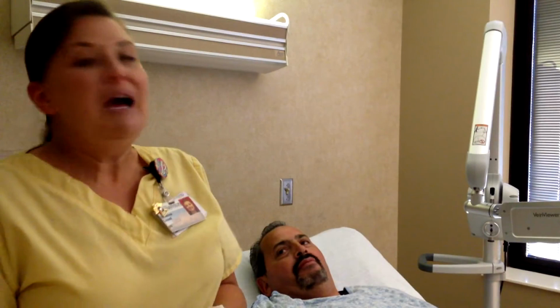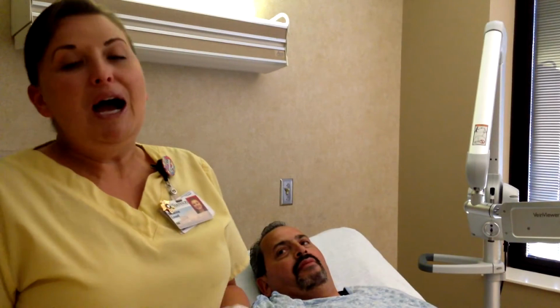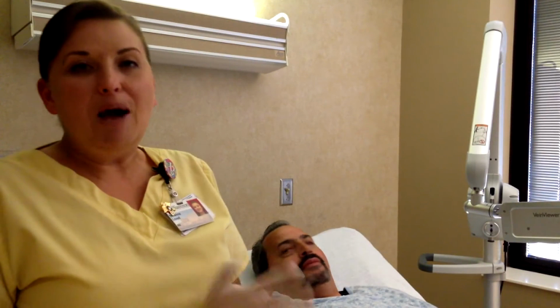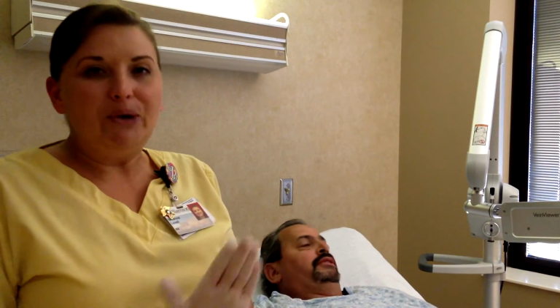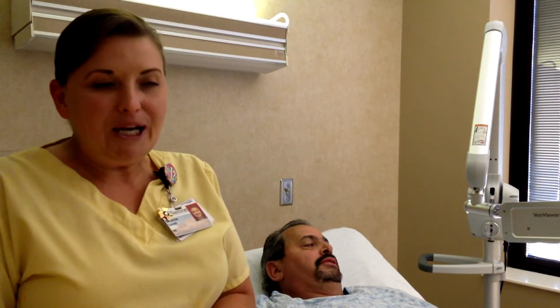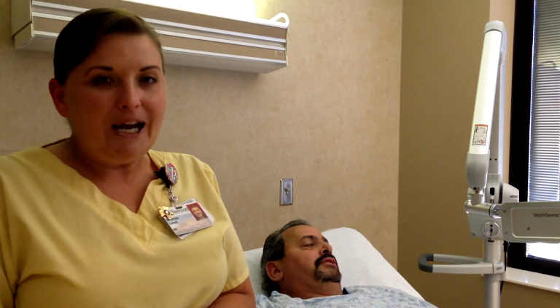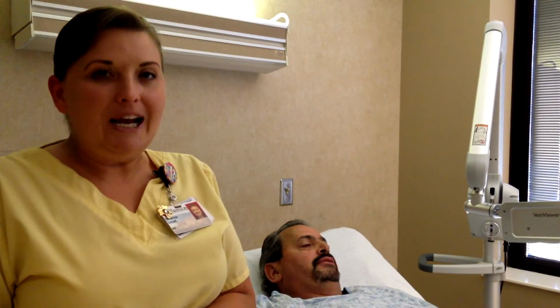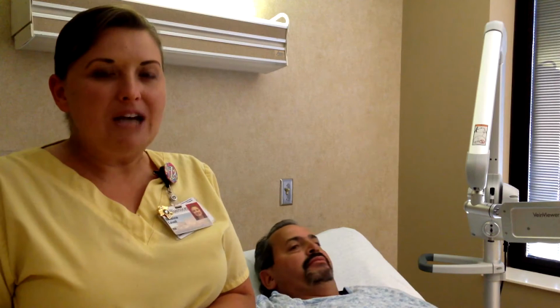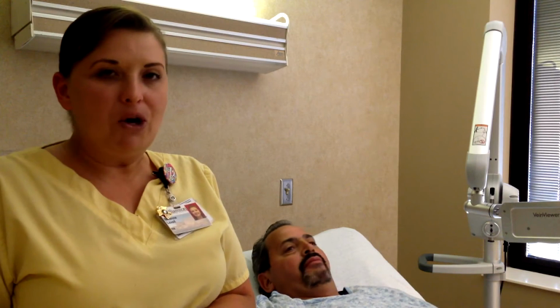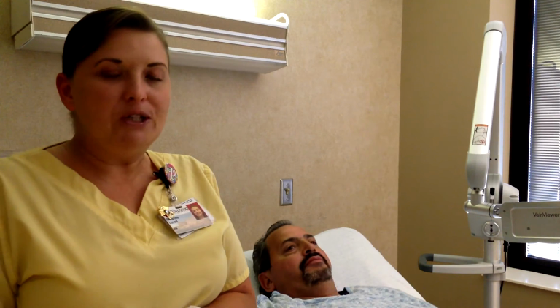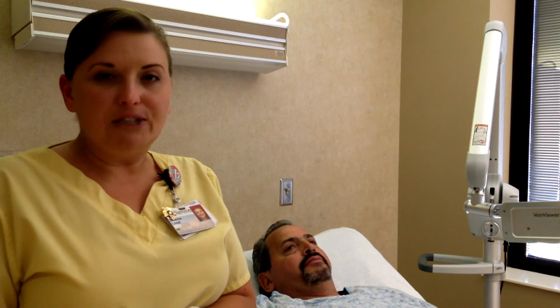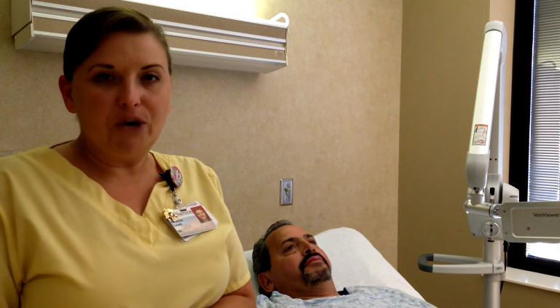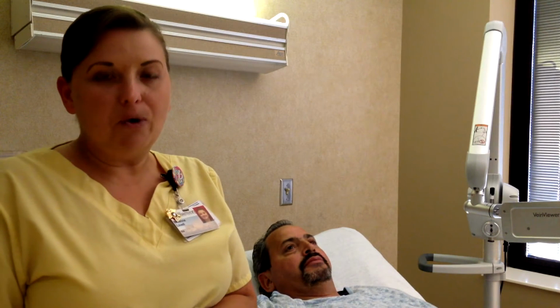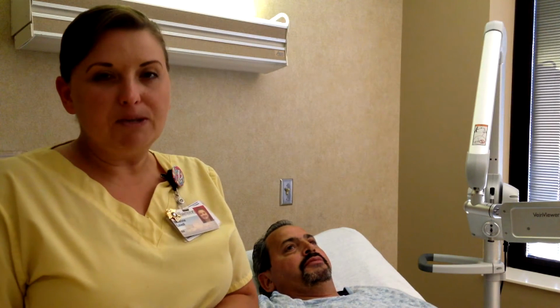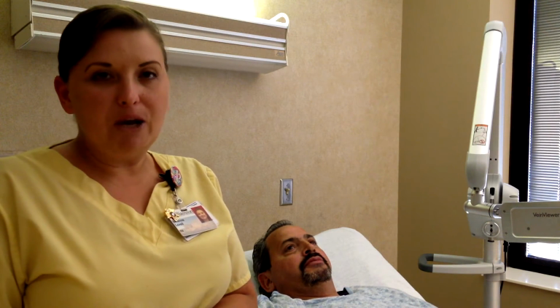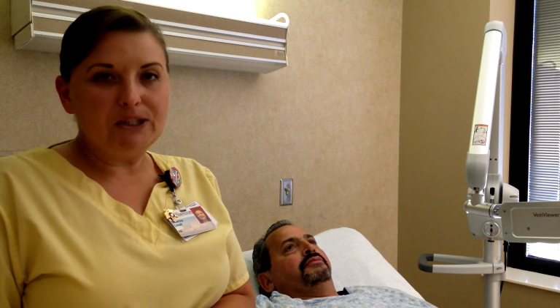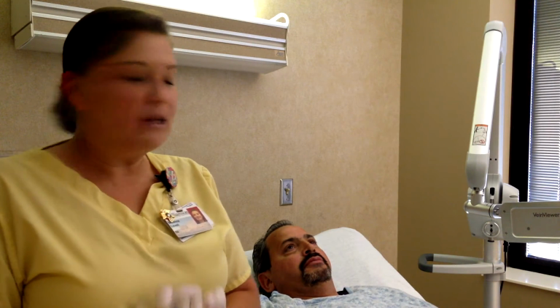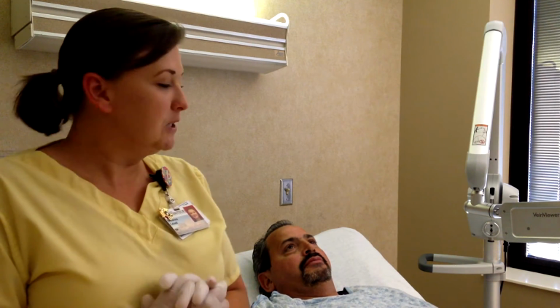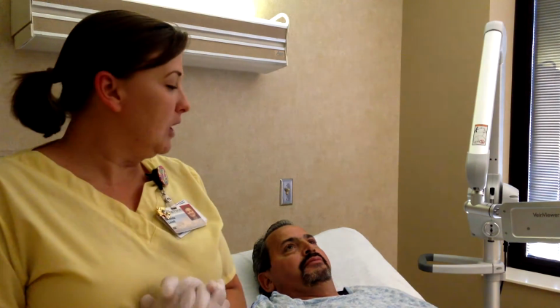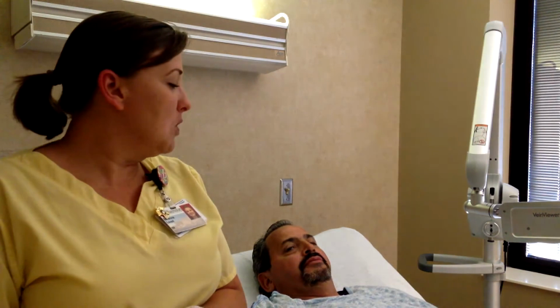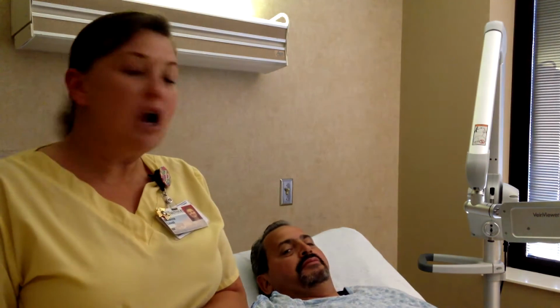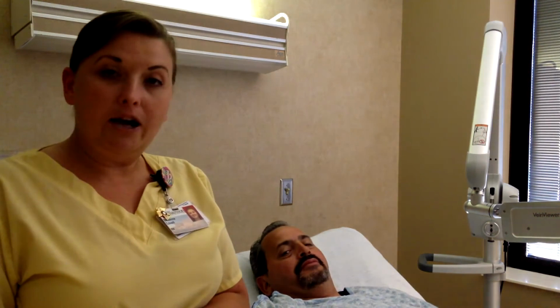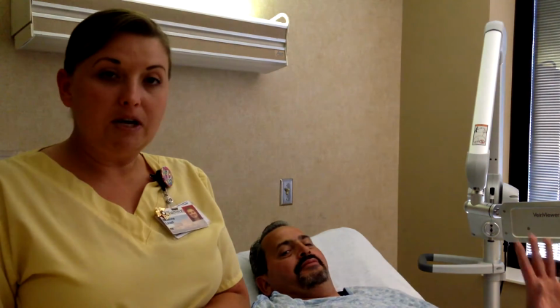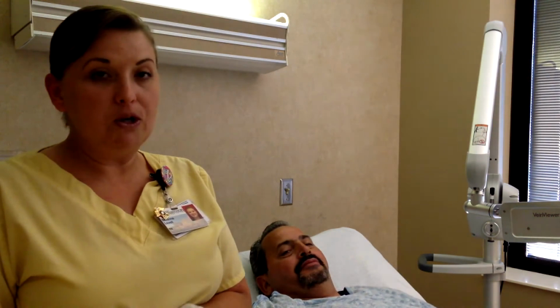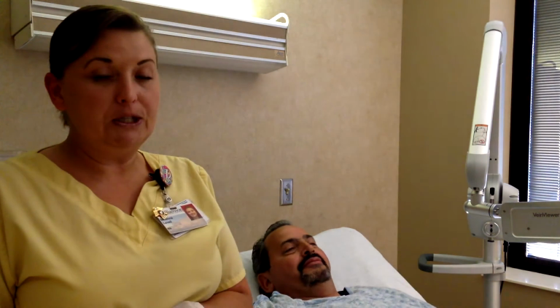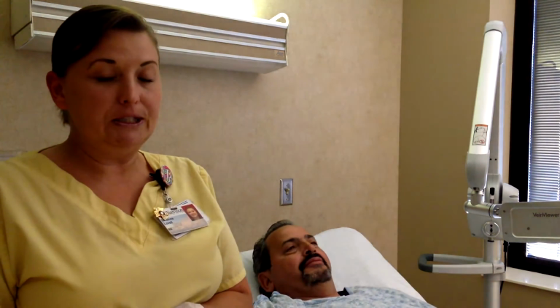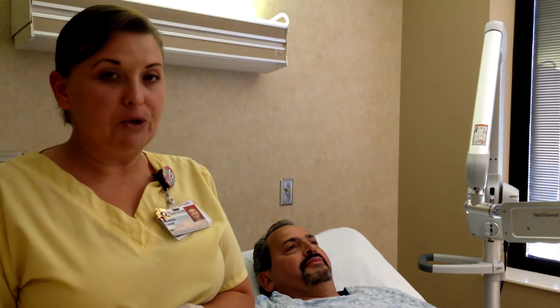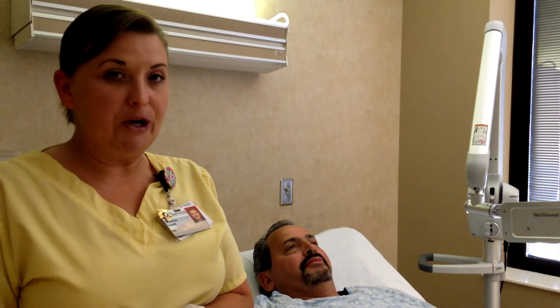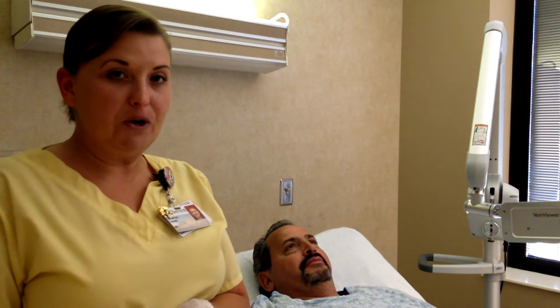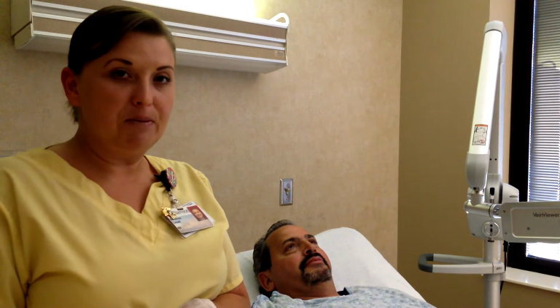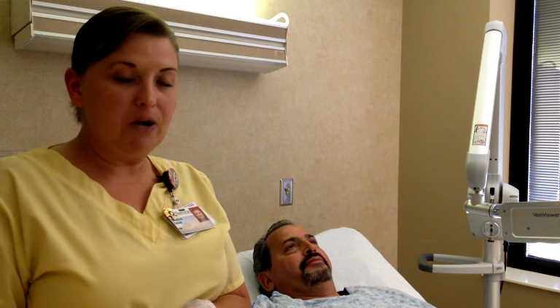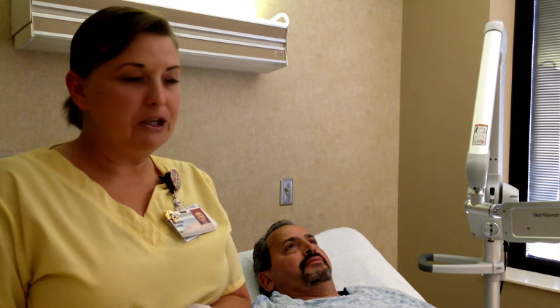Hi, I'm Bree and I work on the 6th floor here at Williamson Medical Center. This is my co-worker Adam. He also works on the 6th floor here at Williamson Medical Center.